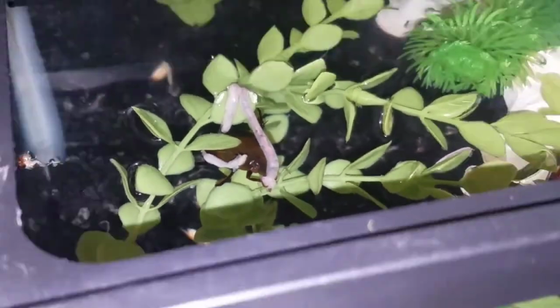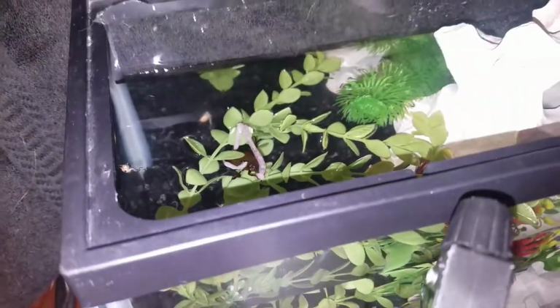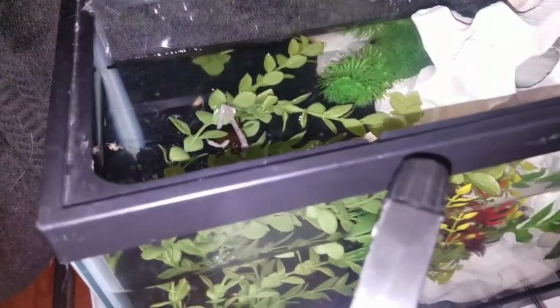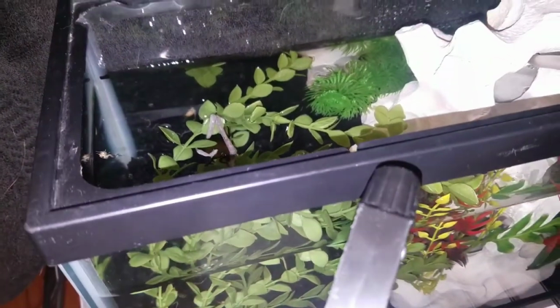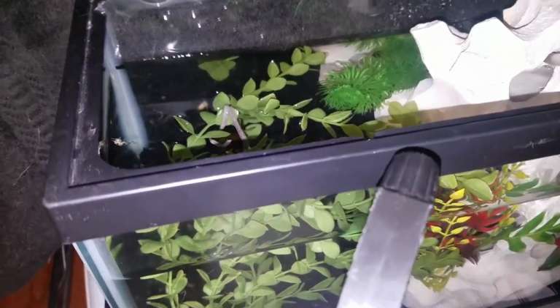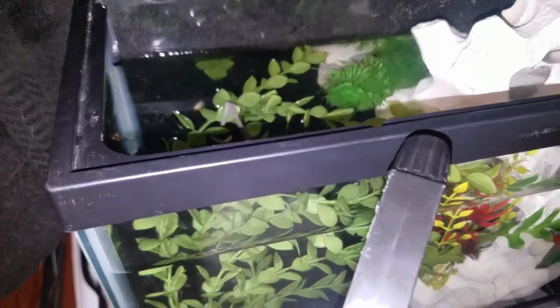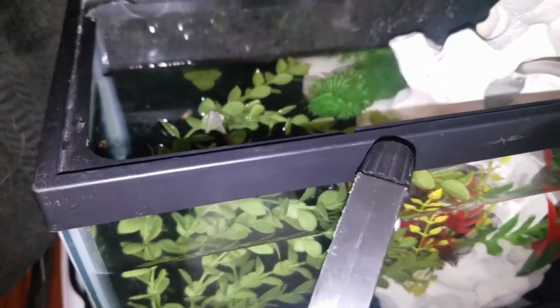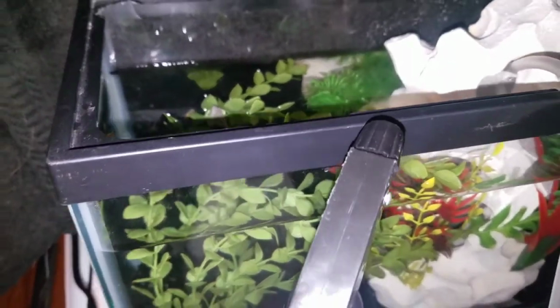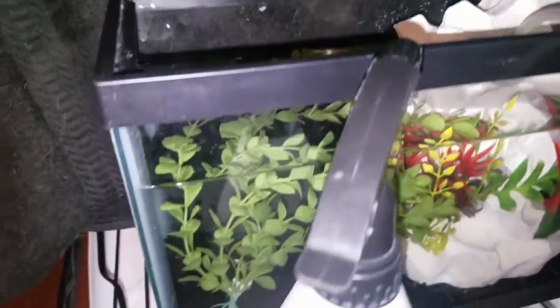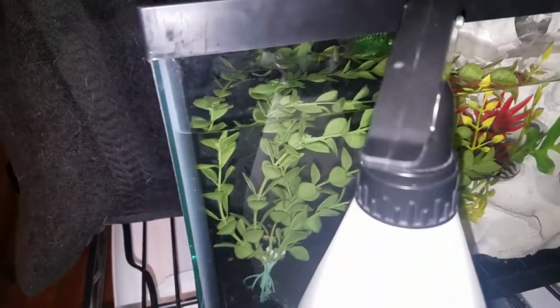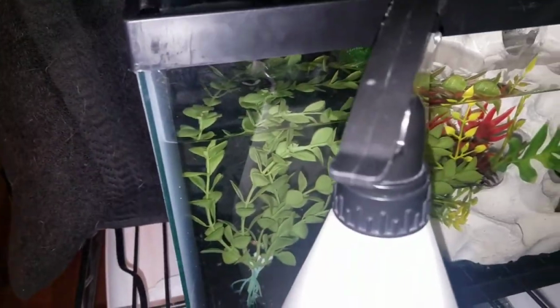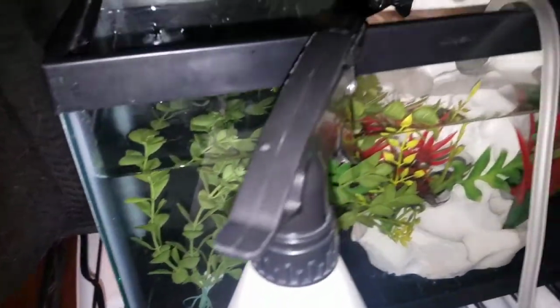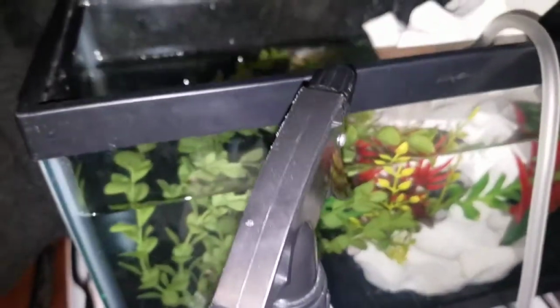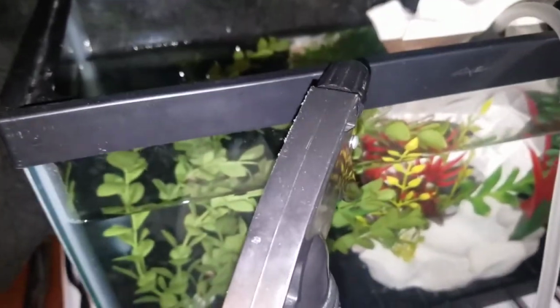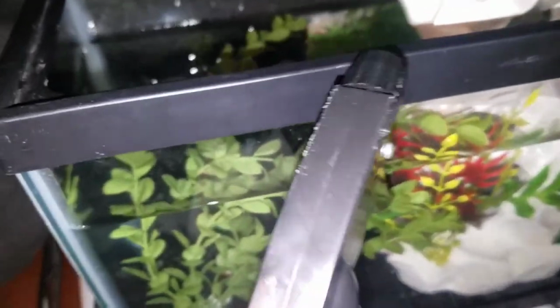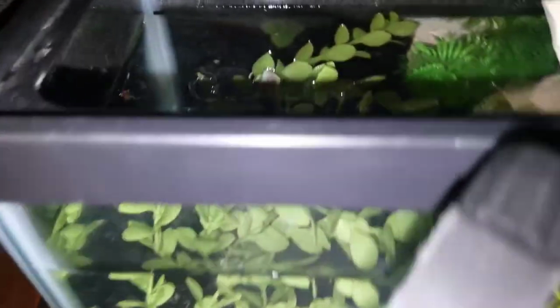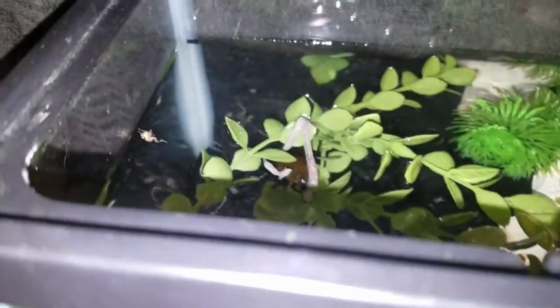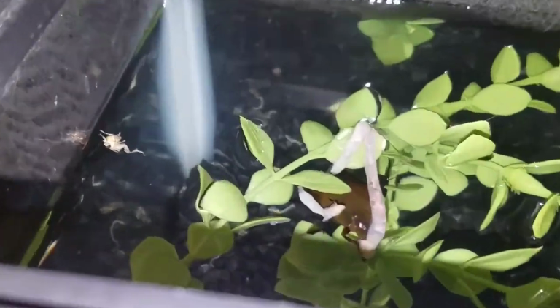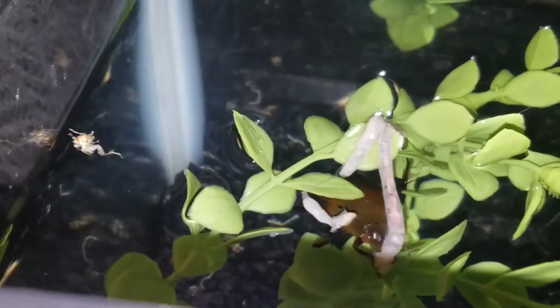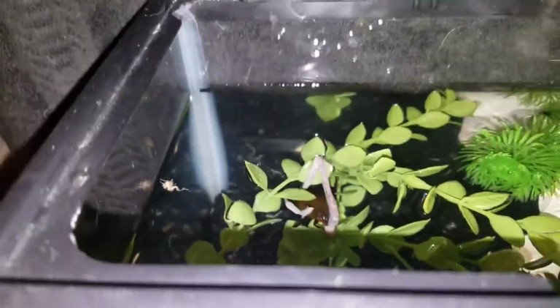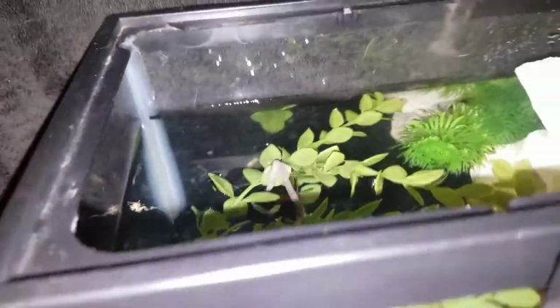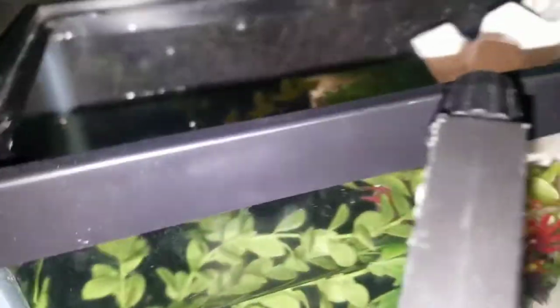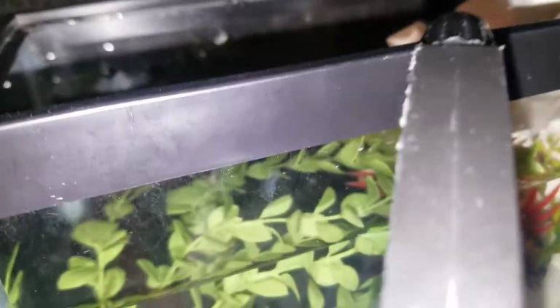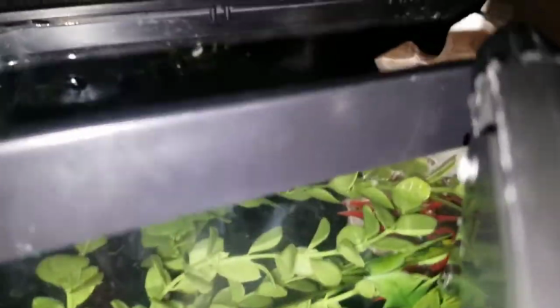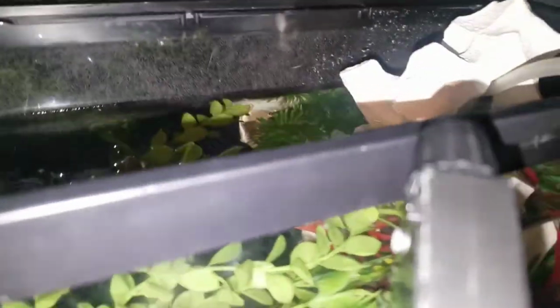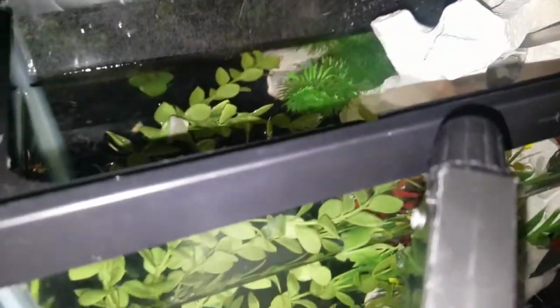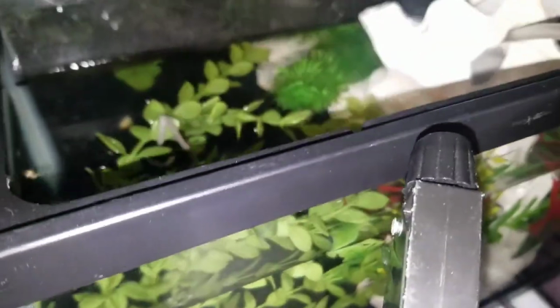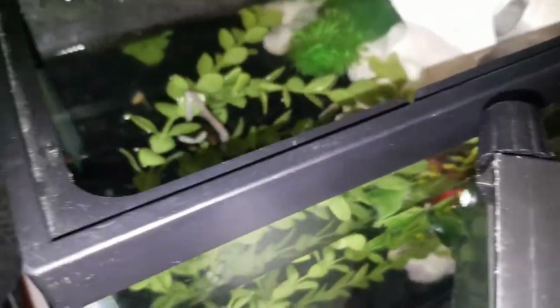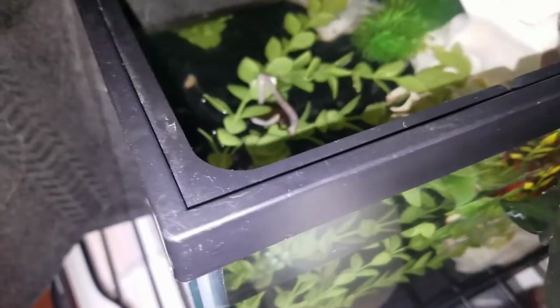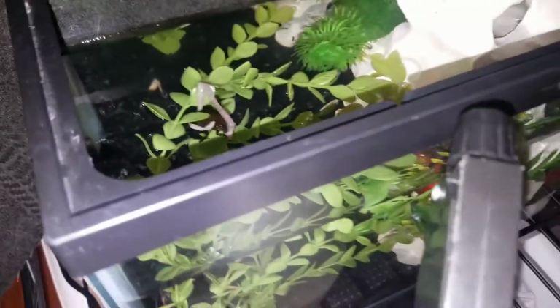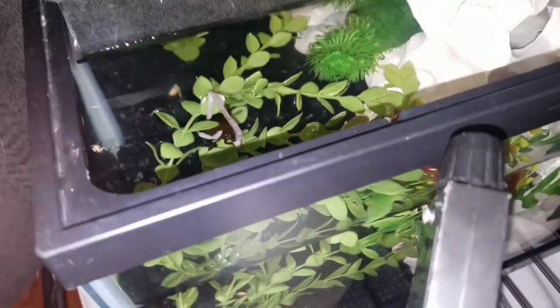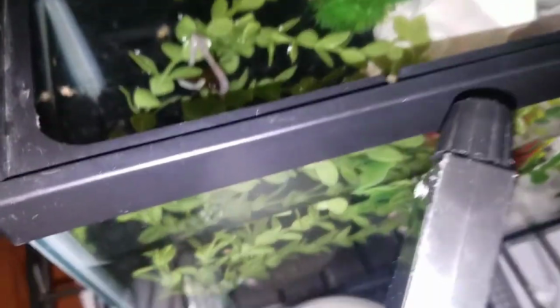I was also reading that they like crickets, and I don't think he ate on the cricket that I put in there, but I only see part of its body. Yeah, he didn't eat on the cricket because the other part is at the bottom of the tank.